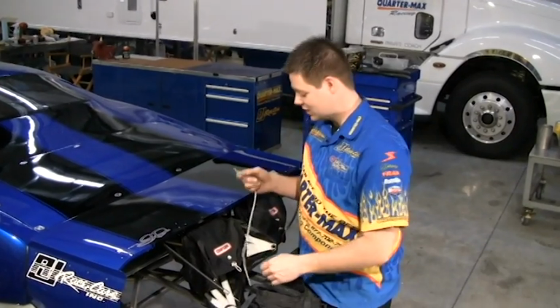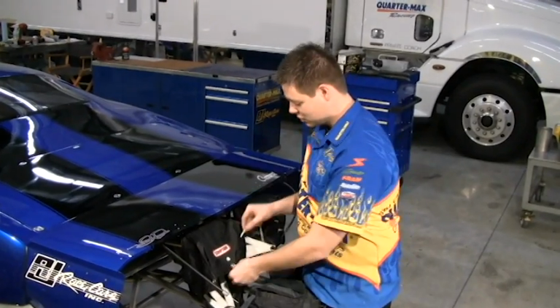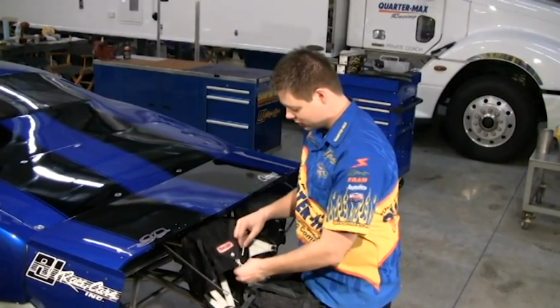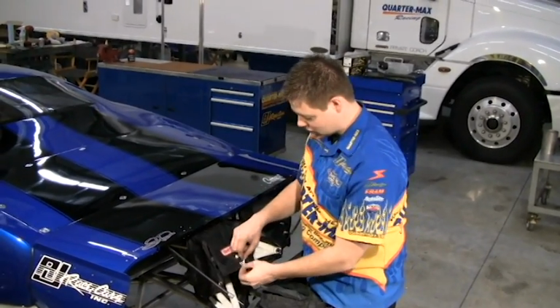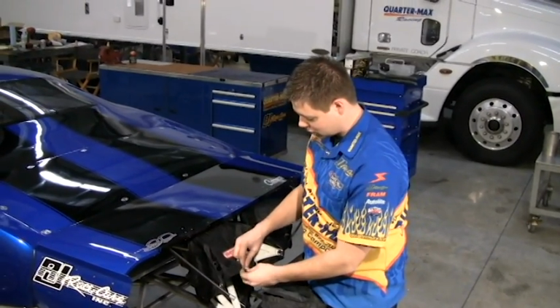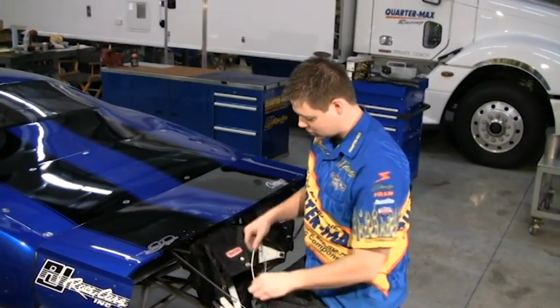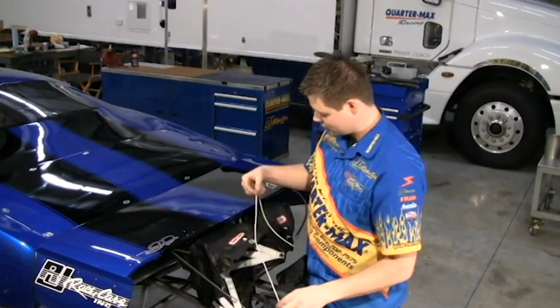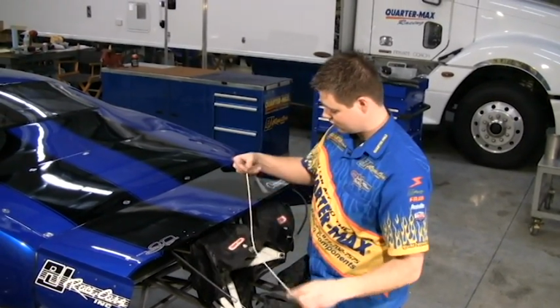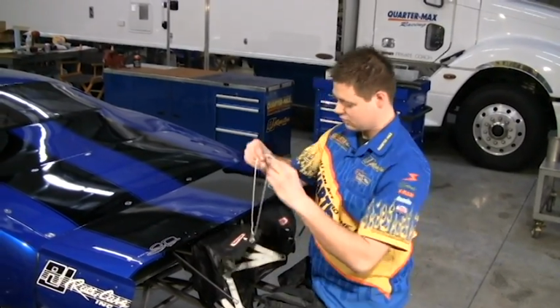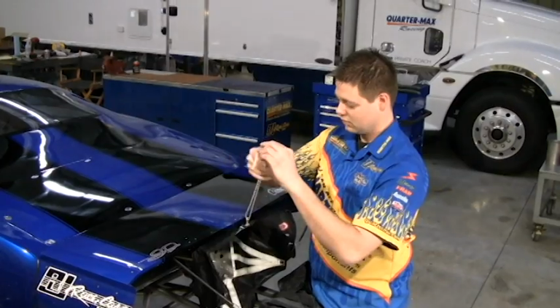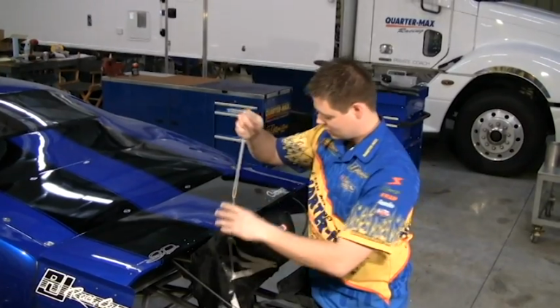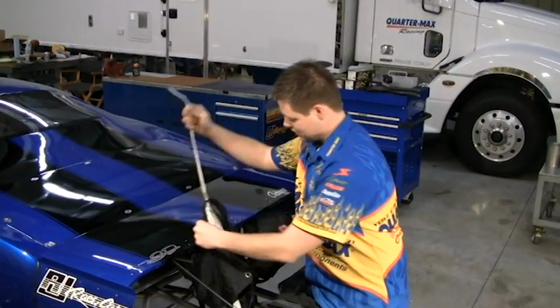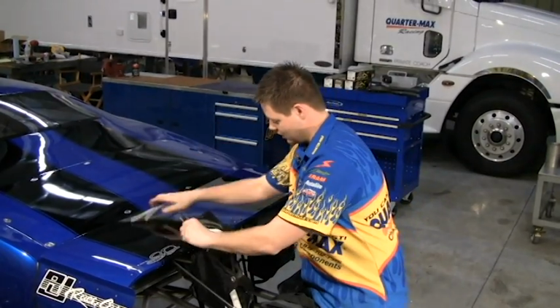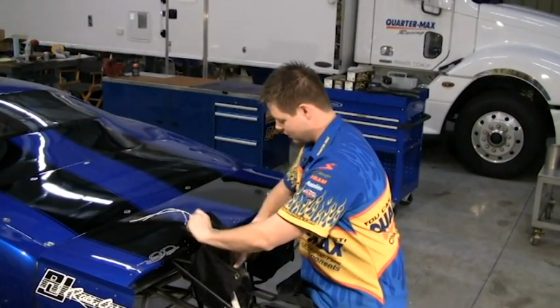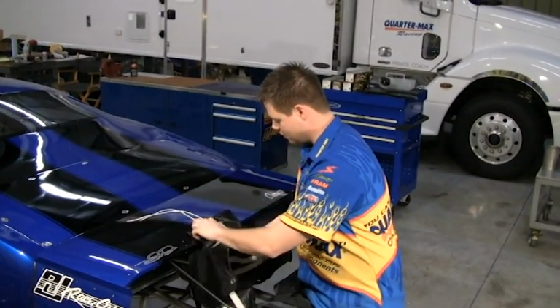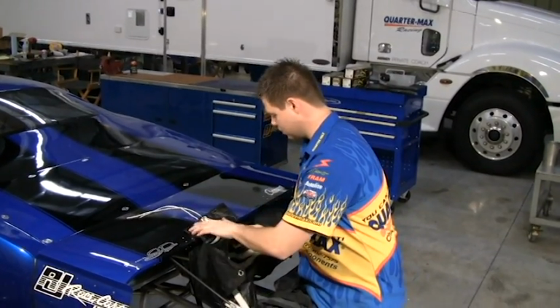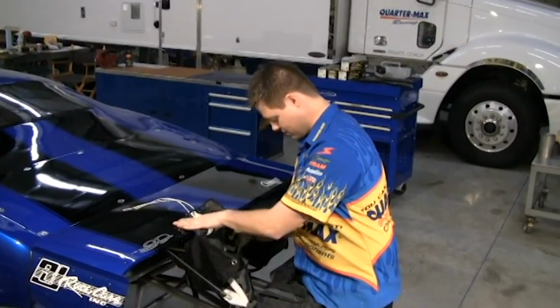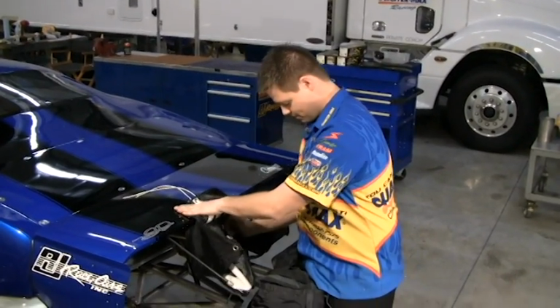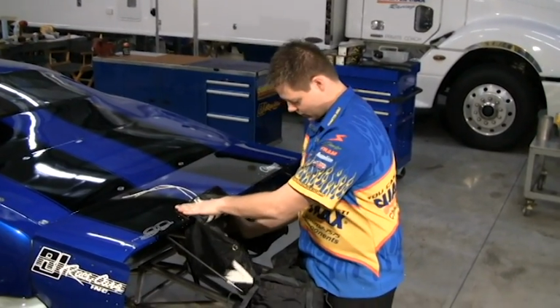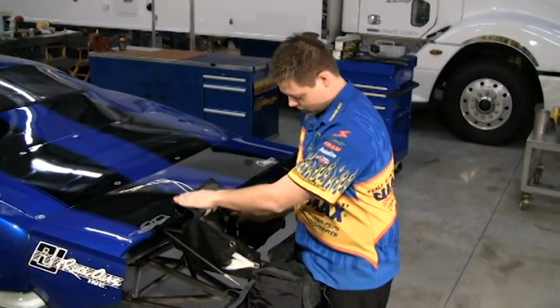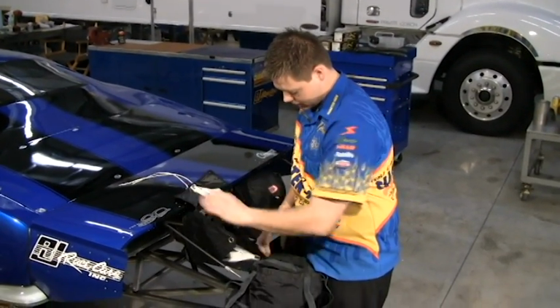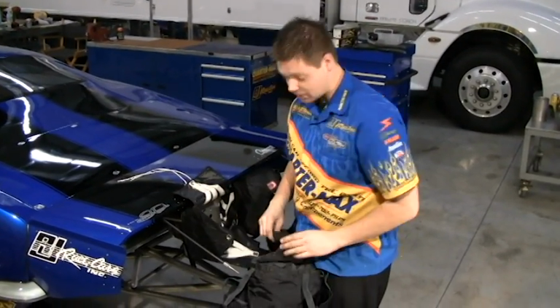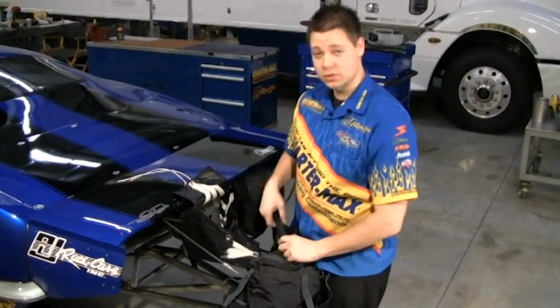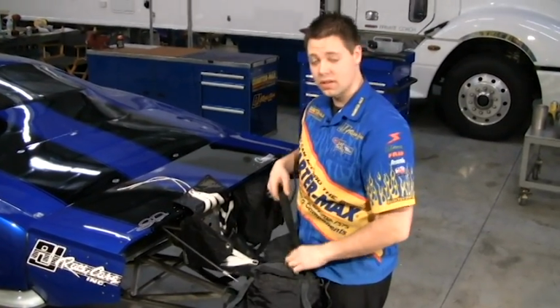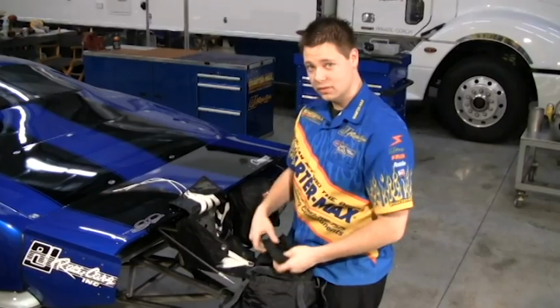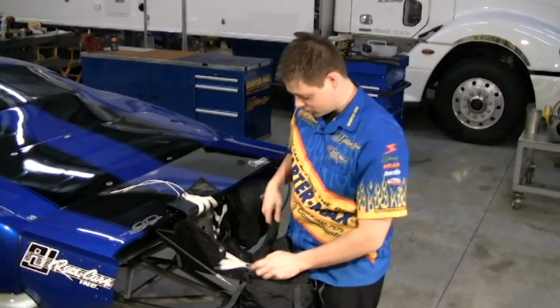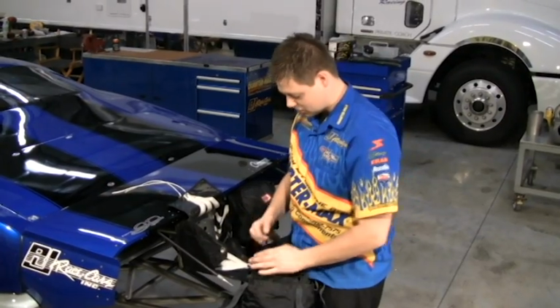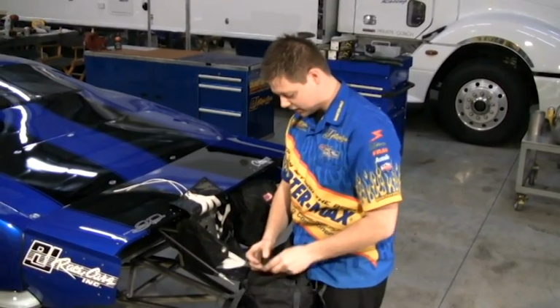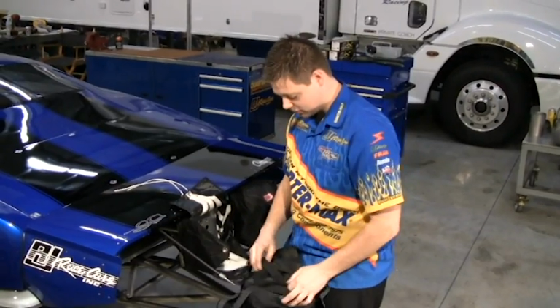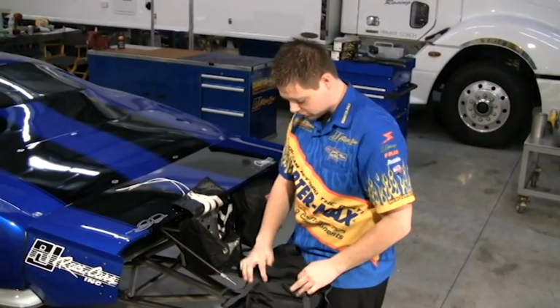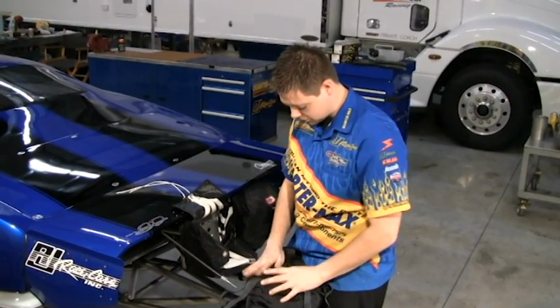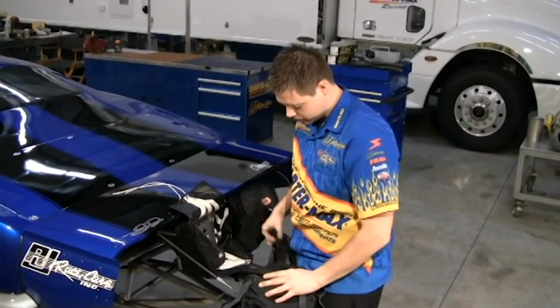I'm going to take the string, toss it through the loop here, lay it up out of the way. I'm going to take the rest of my shroud line and tuck it in the bag before I fold the flap over.